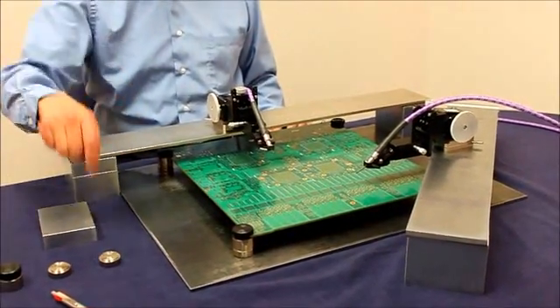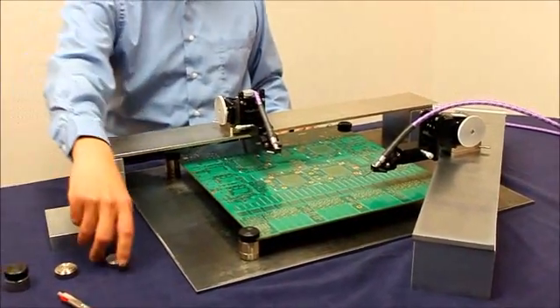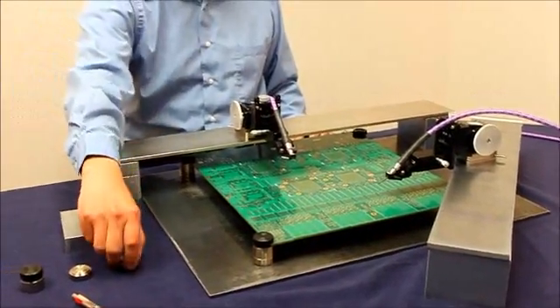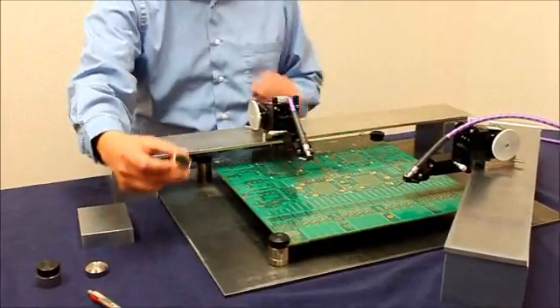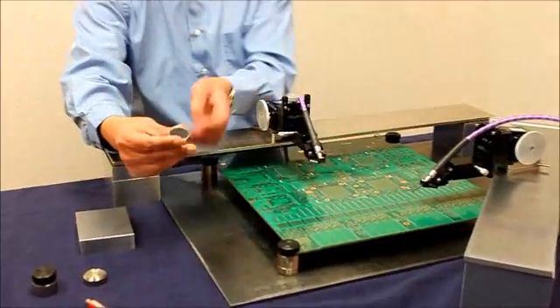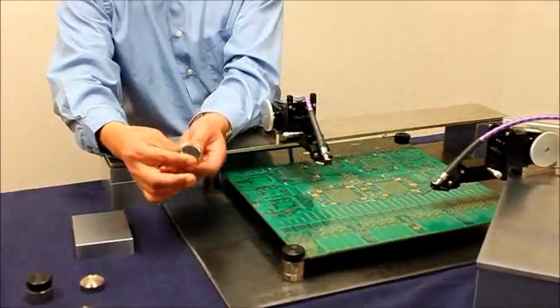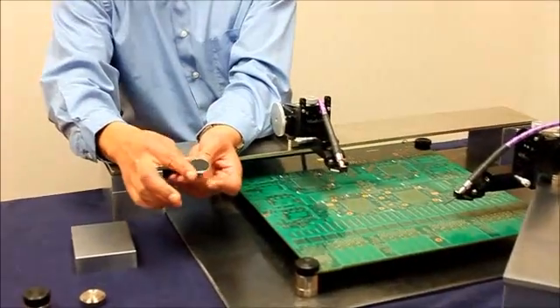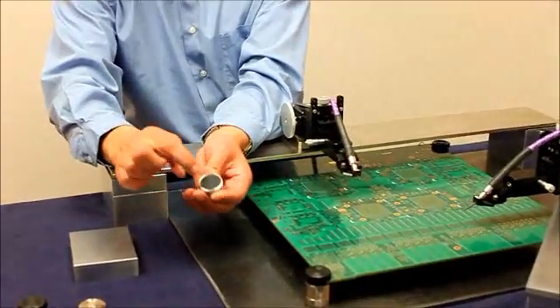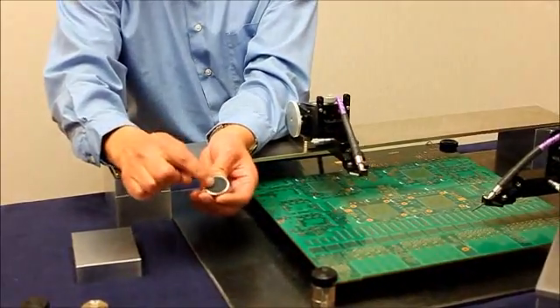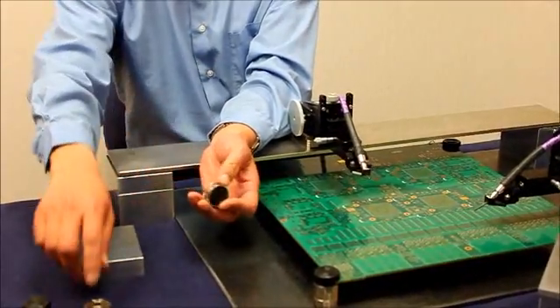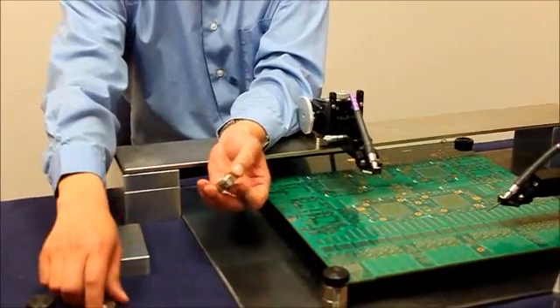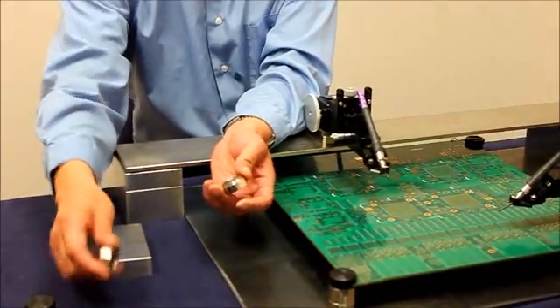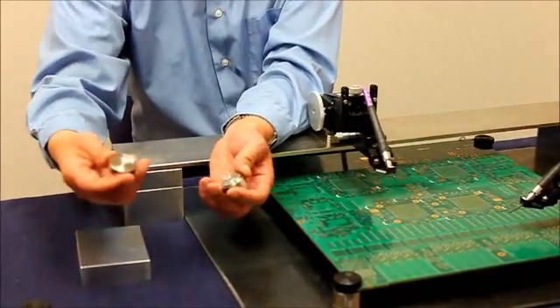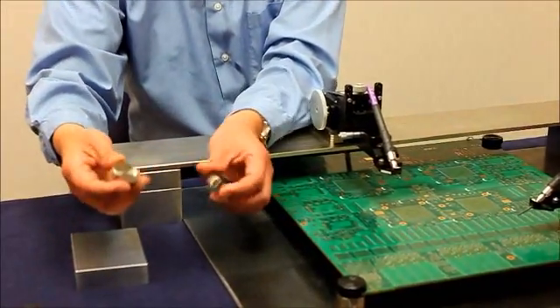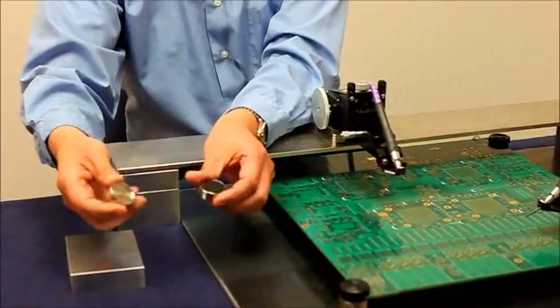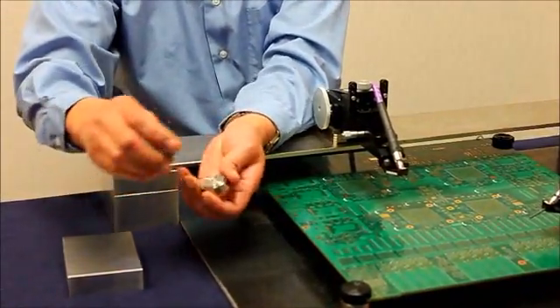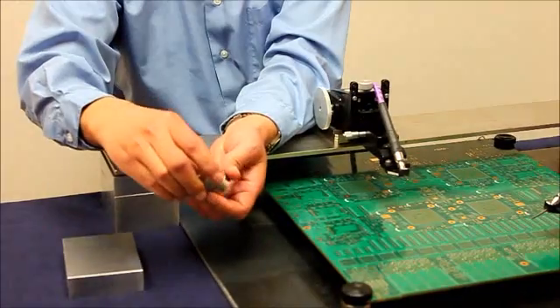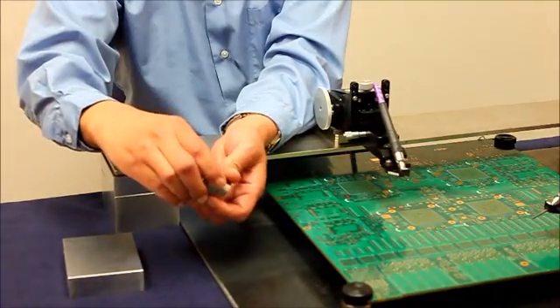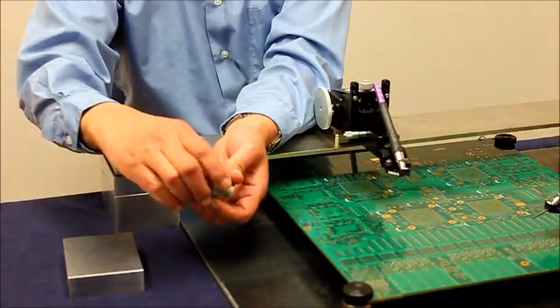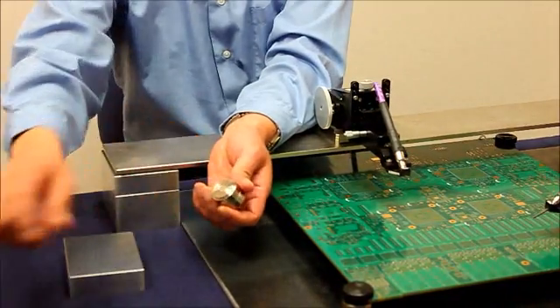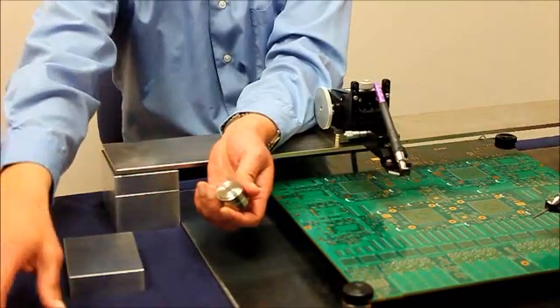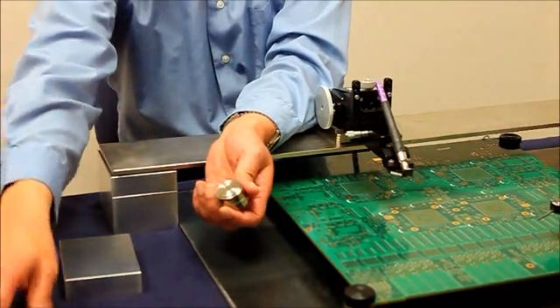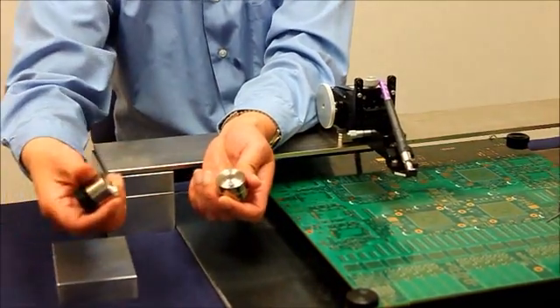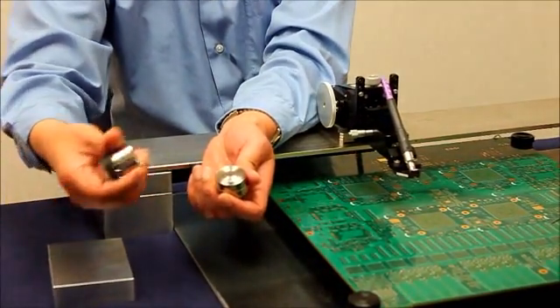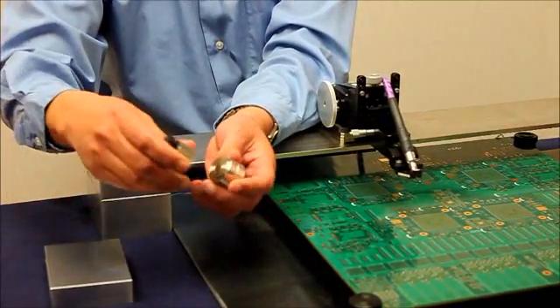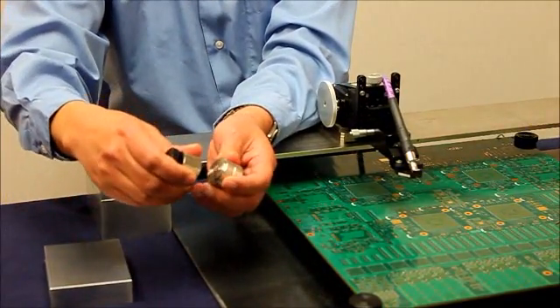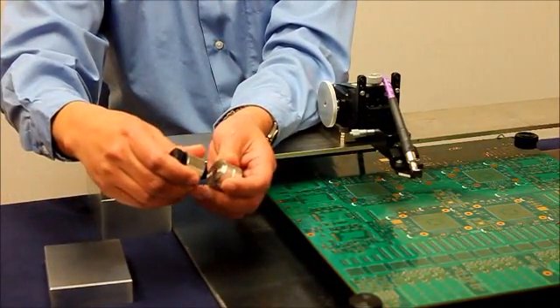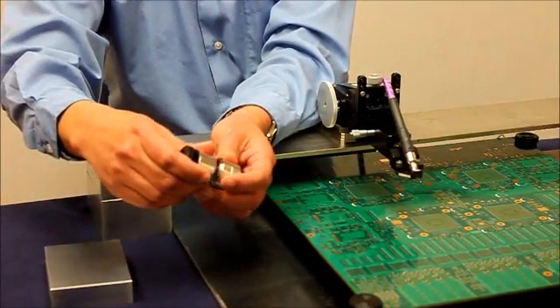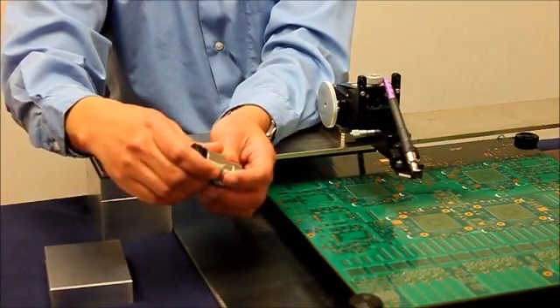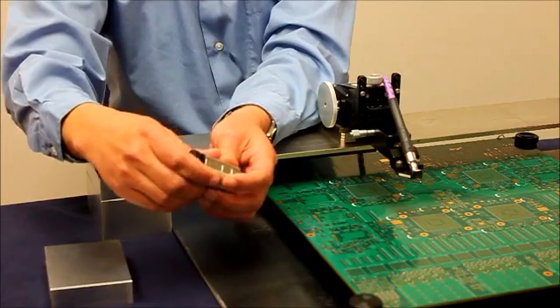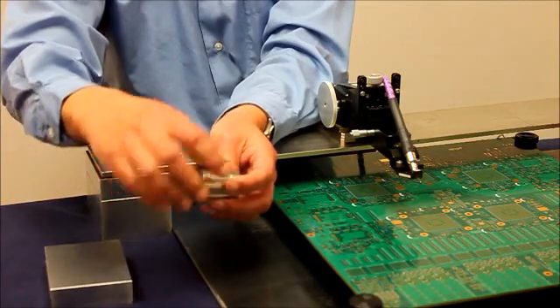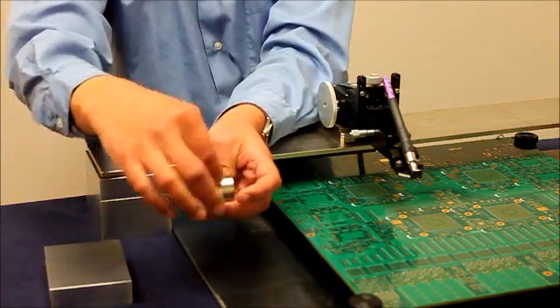The PCB holder has a magnetic base with anti-ESD rubber. You can adjust the PCB holder height by adding or removing magnetic elements.